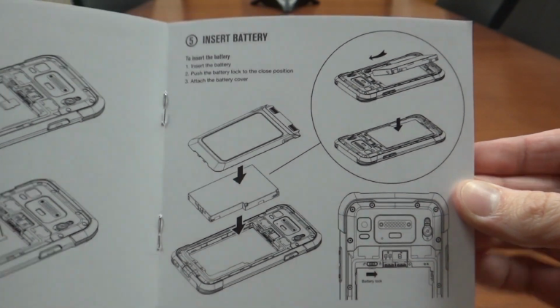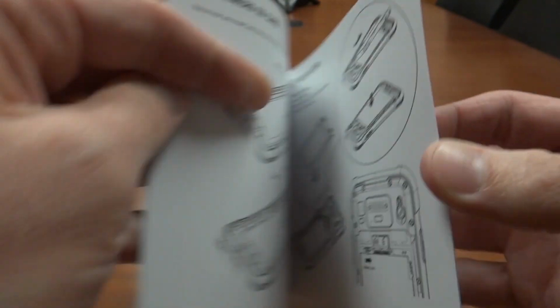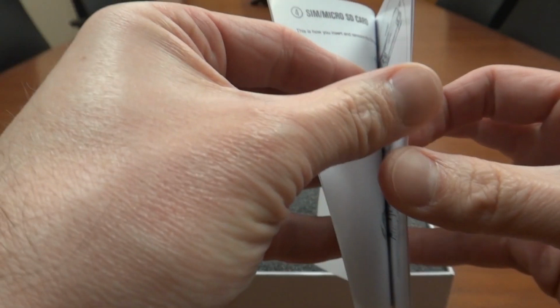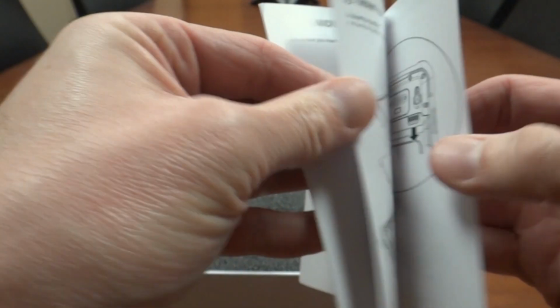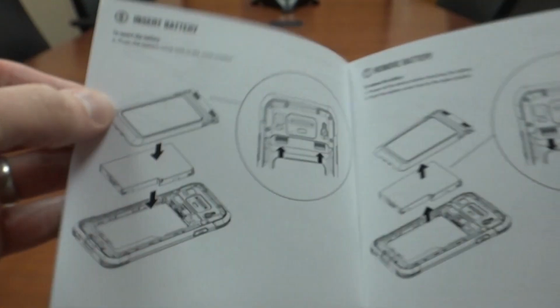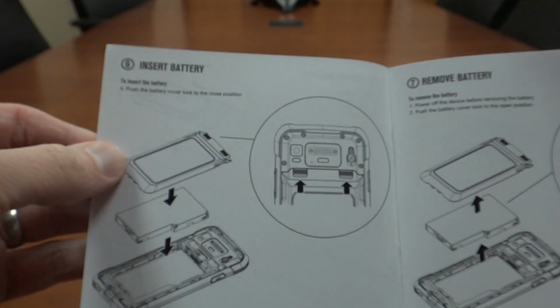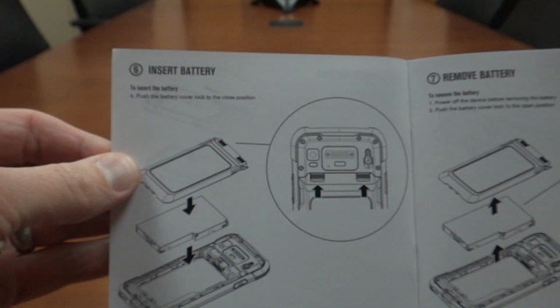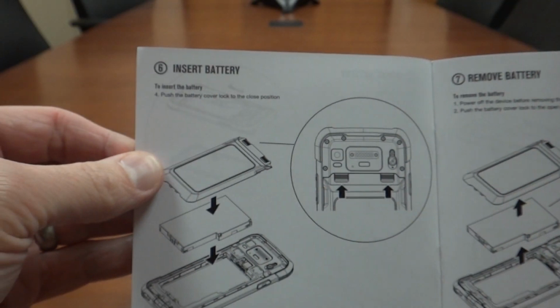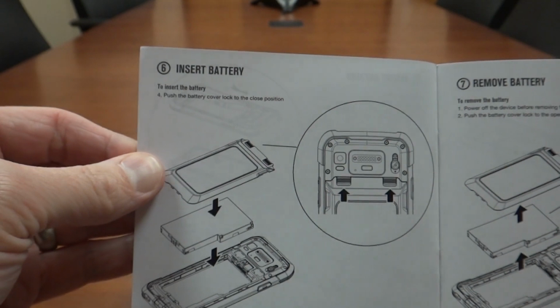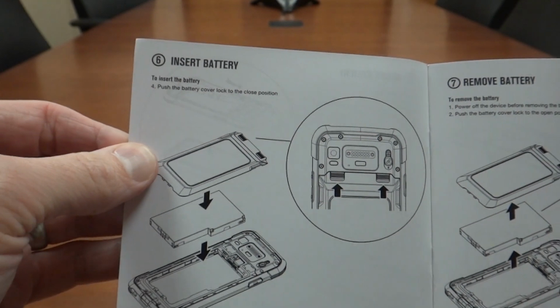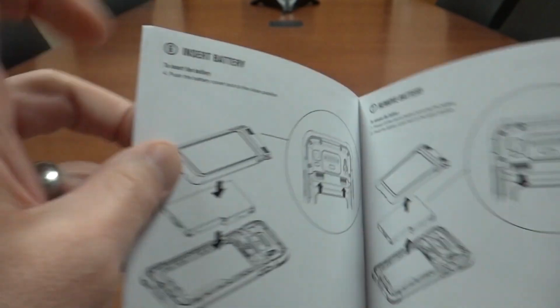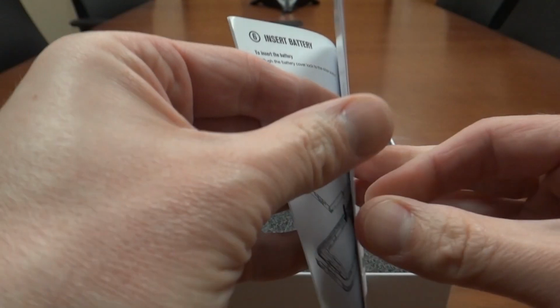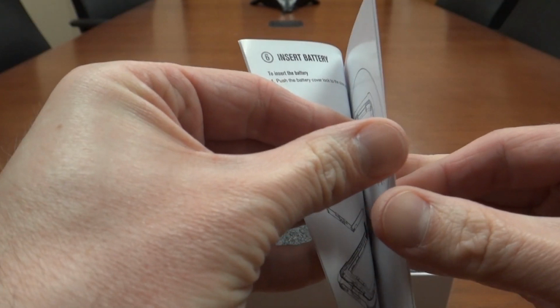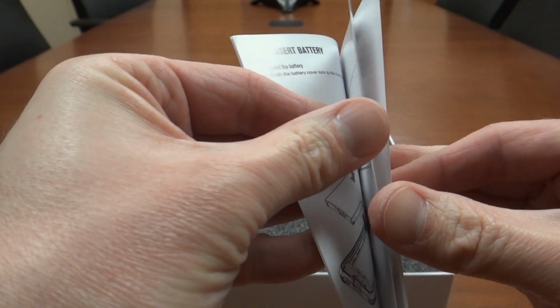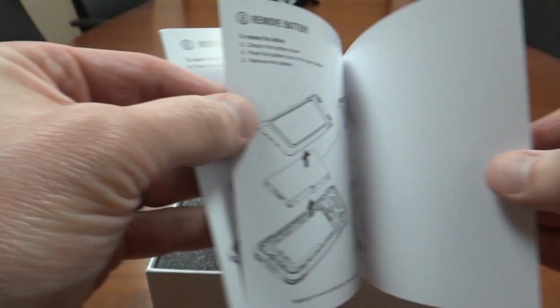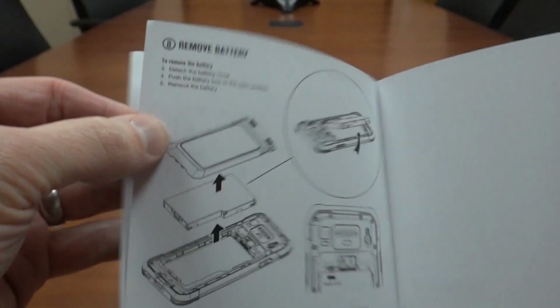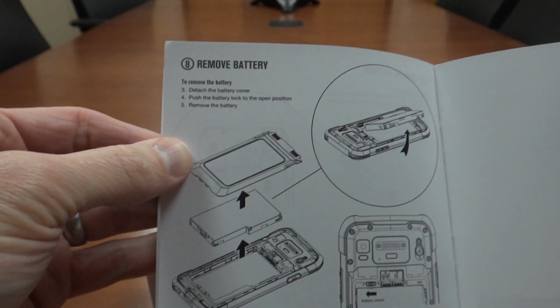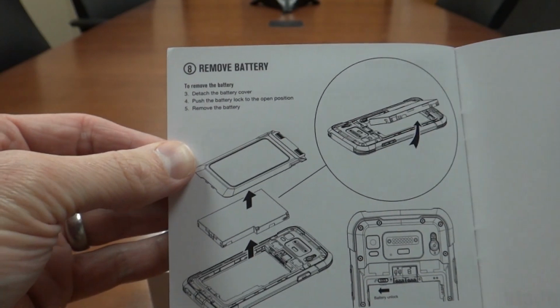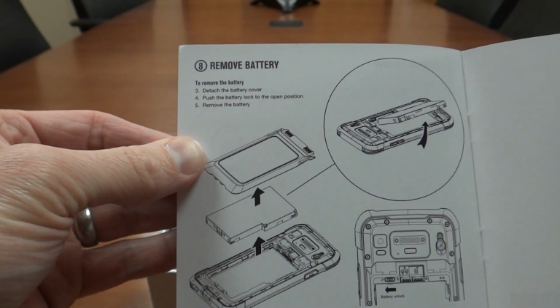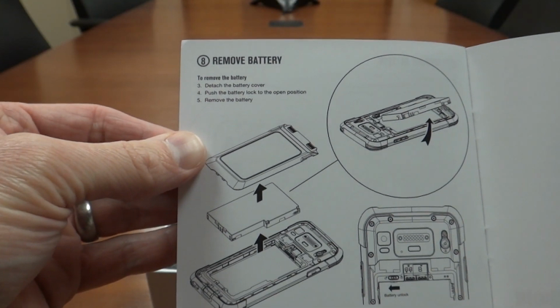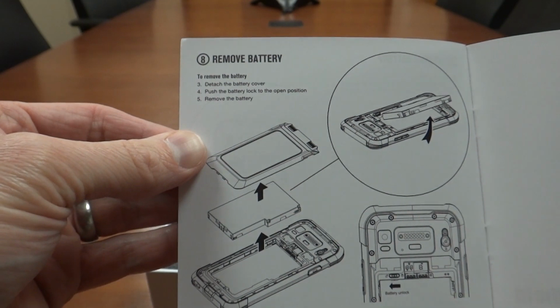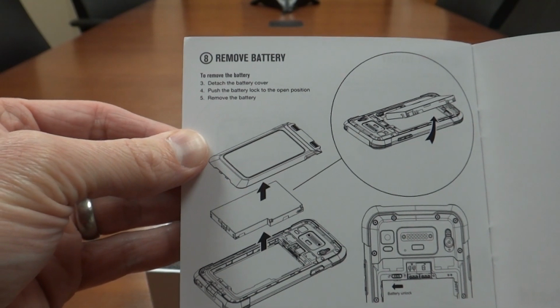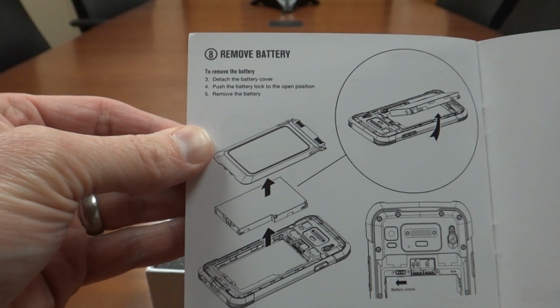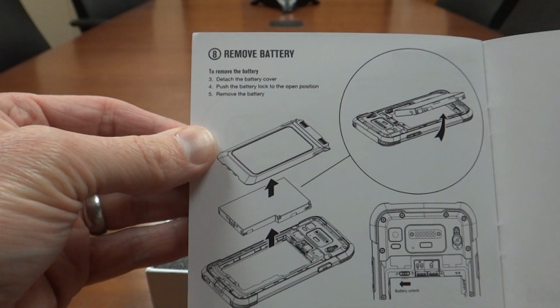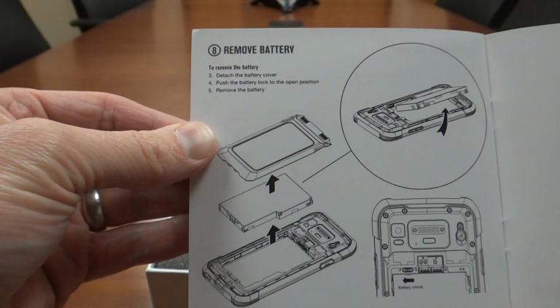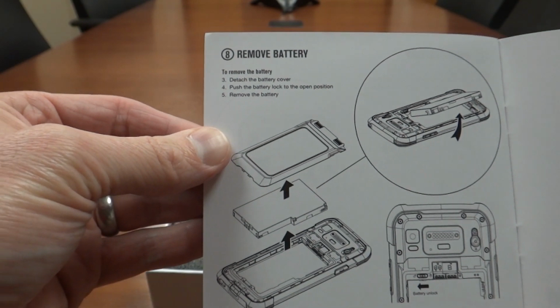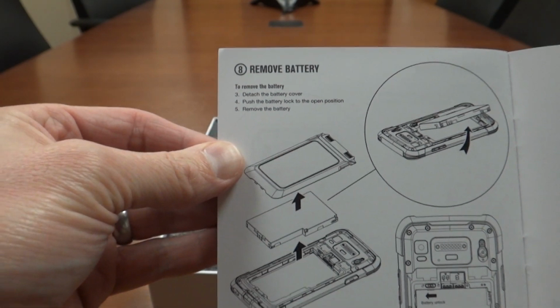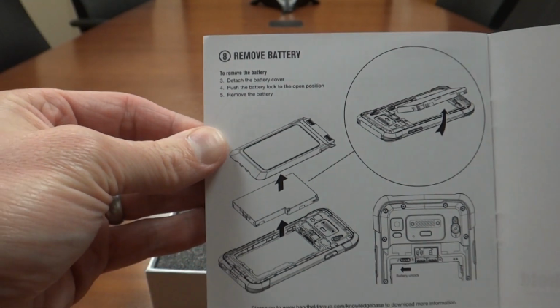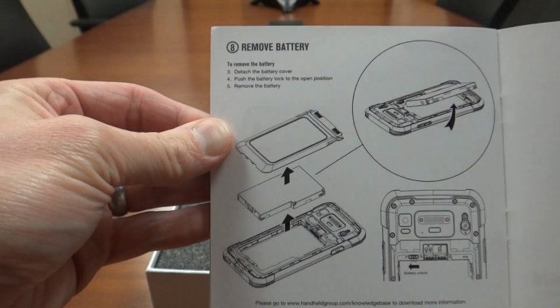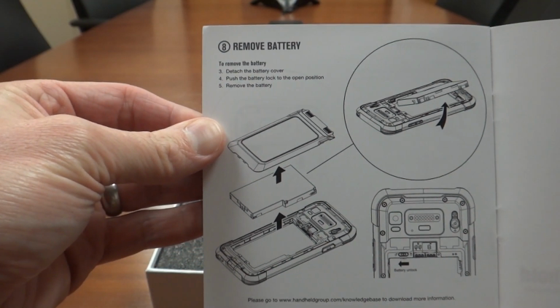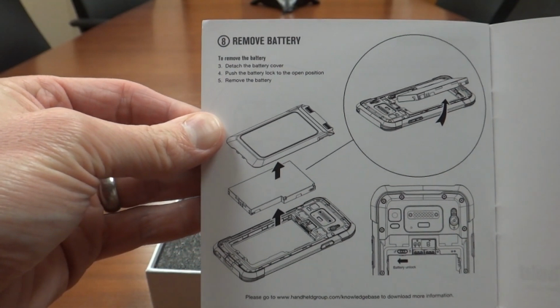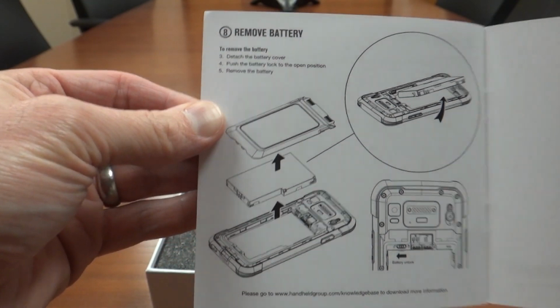The guide gives you instructions on how to put in the battery and how to remove the battery. There's also a feature that locks the battery in place — I'll show you that when we unpack it.